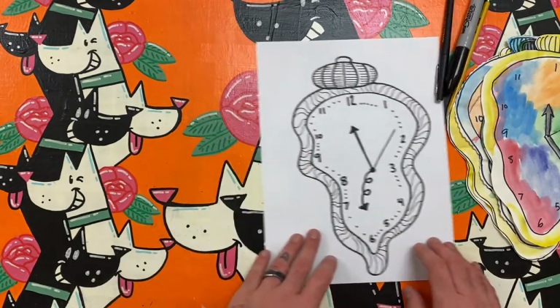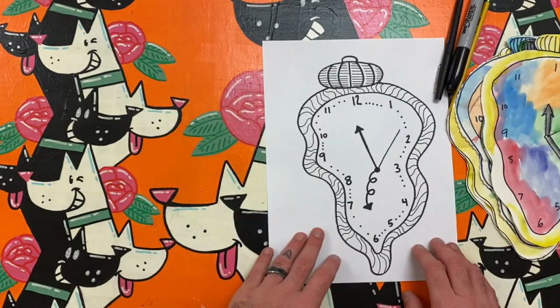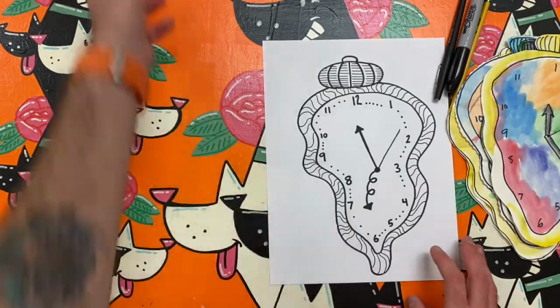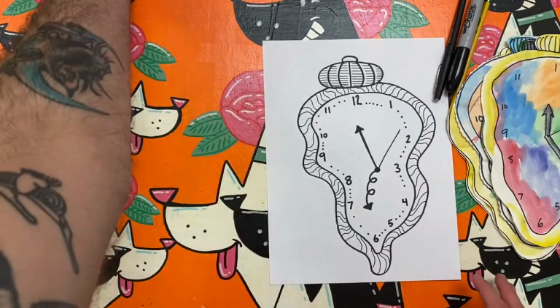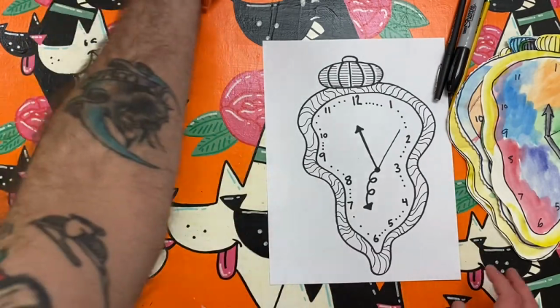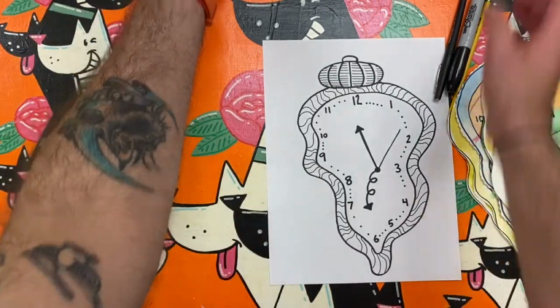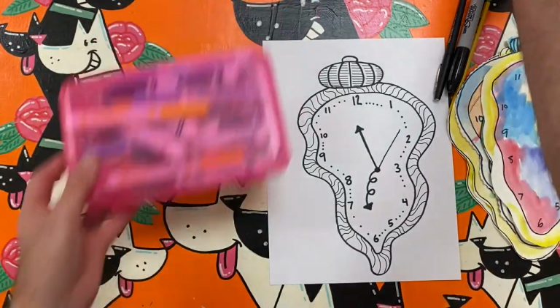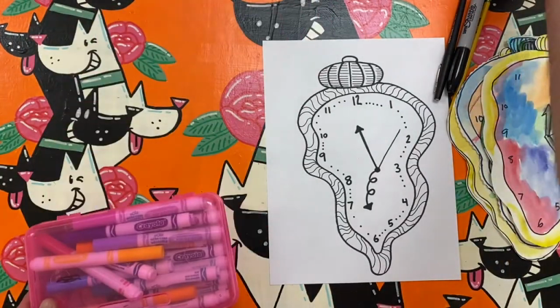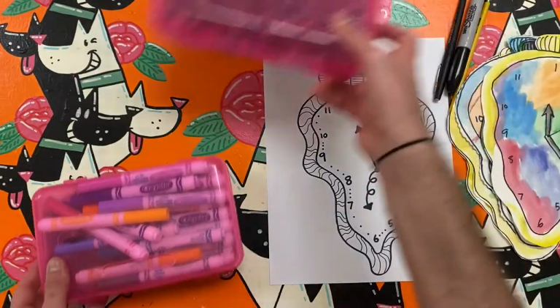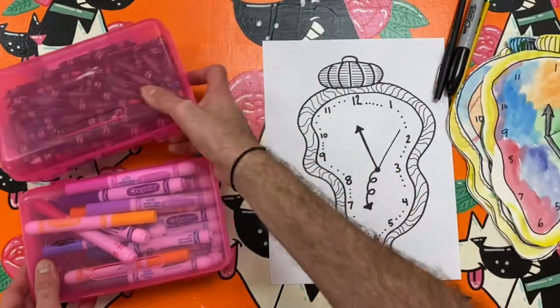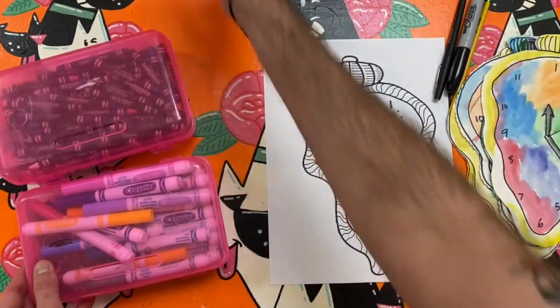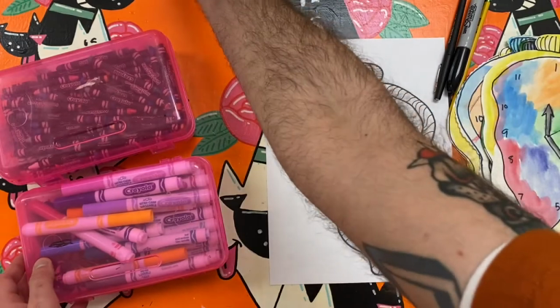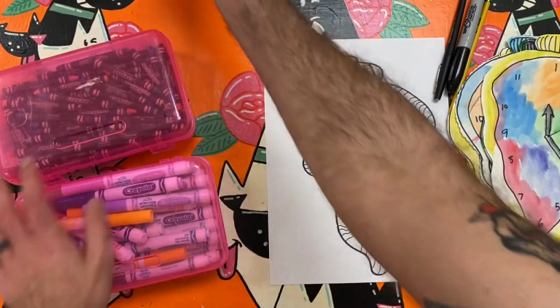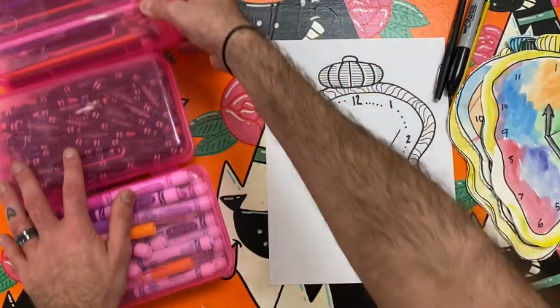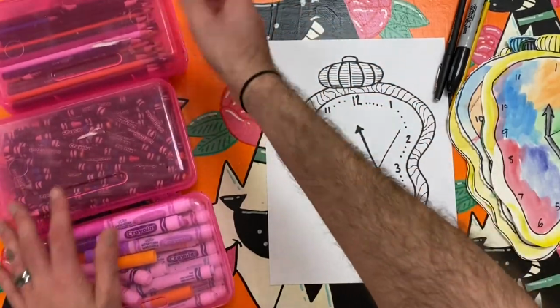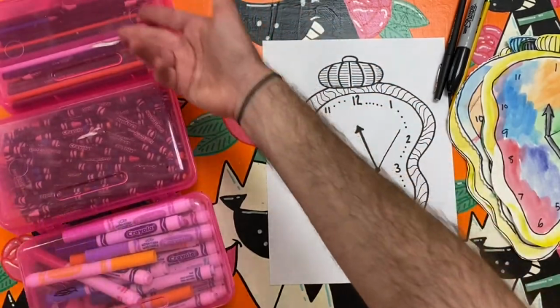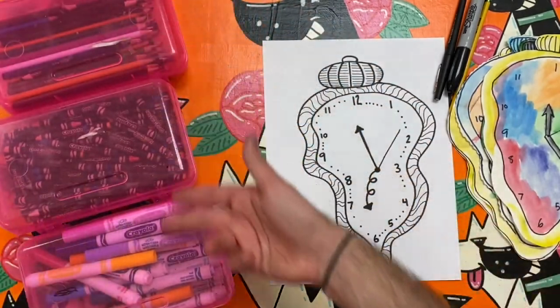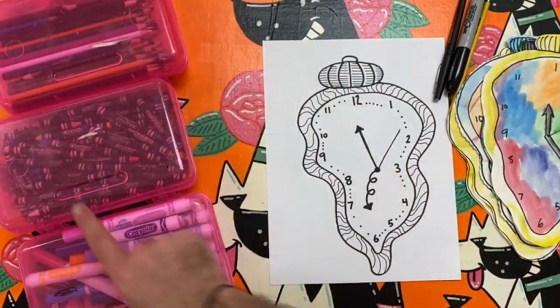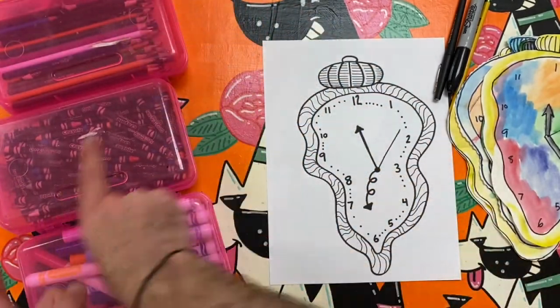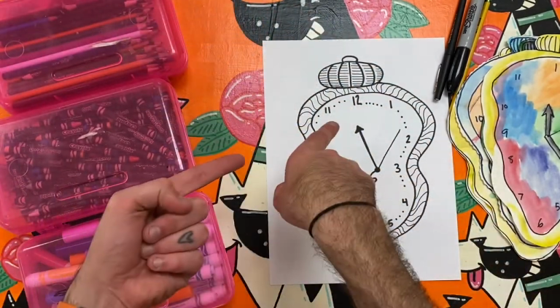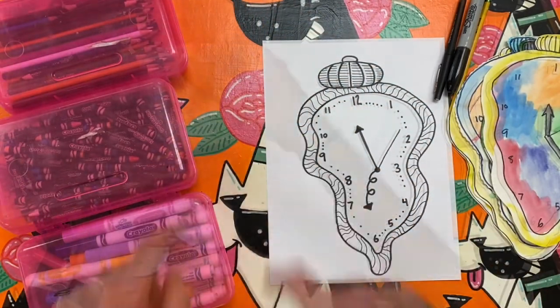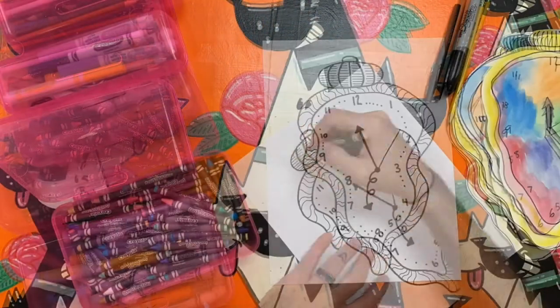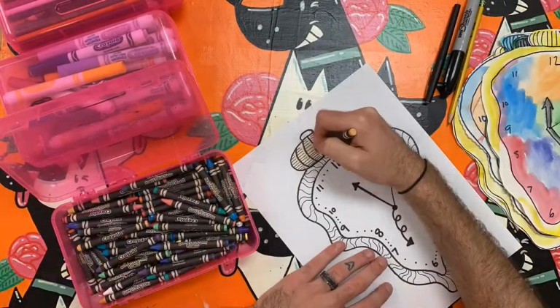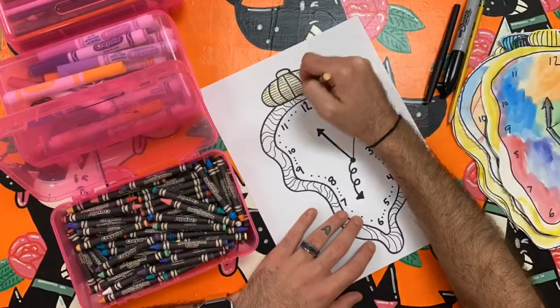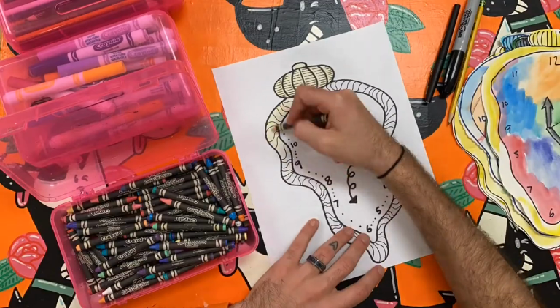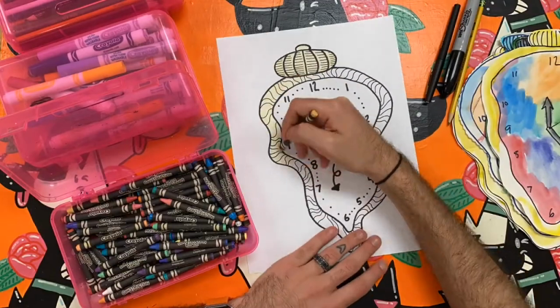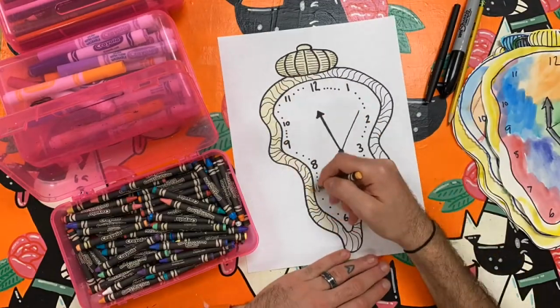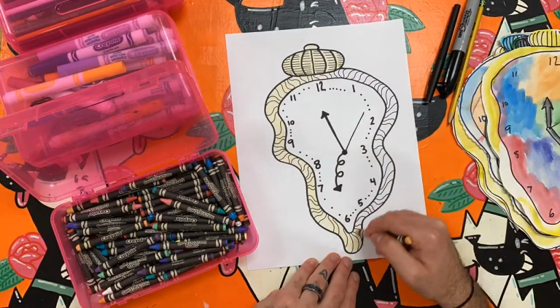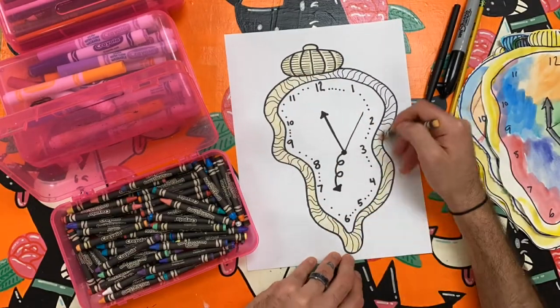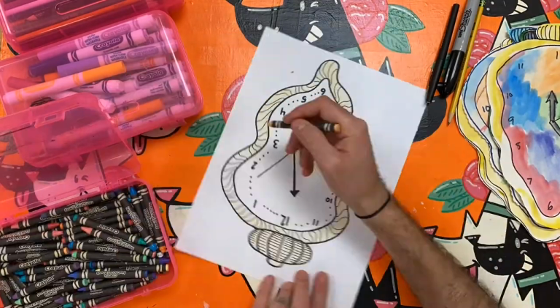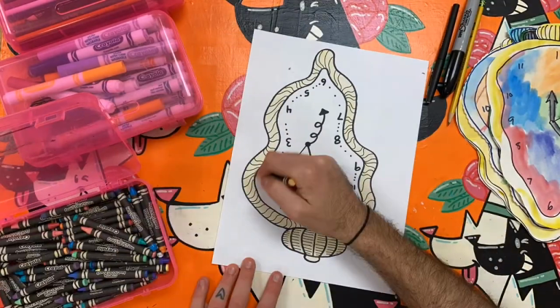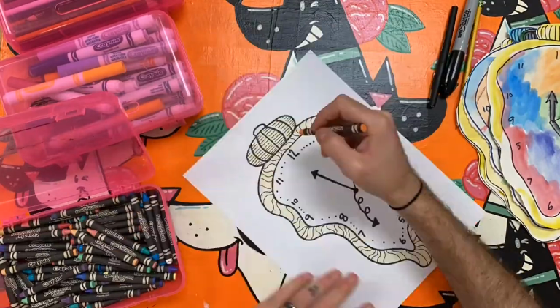When you finish drawing your clock, you can begin to add color creatively. Clocks usually aren't very colorful, so I'm going to choose to use lots of color and detail to make my clock look even more abstract.